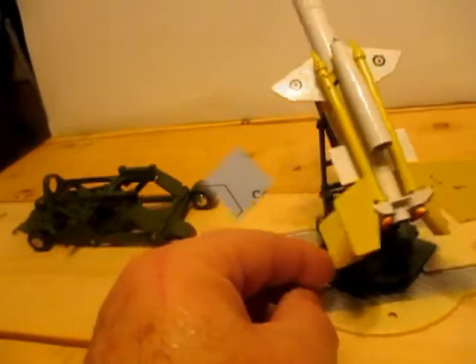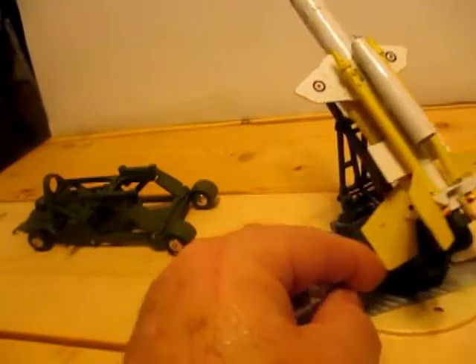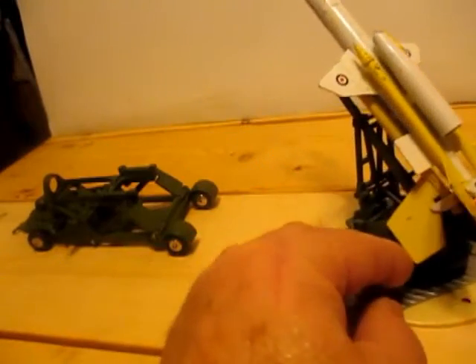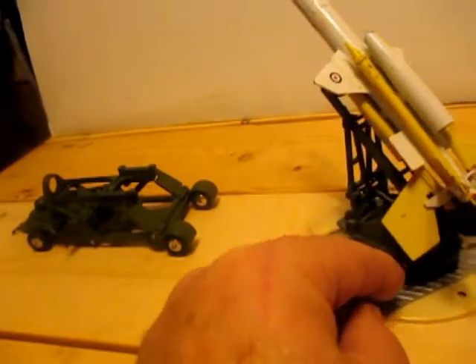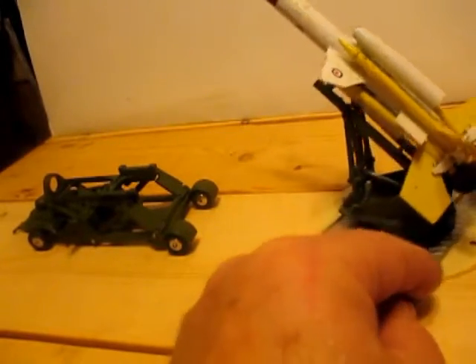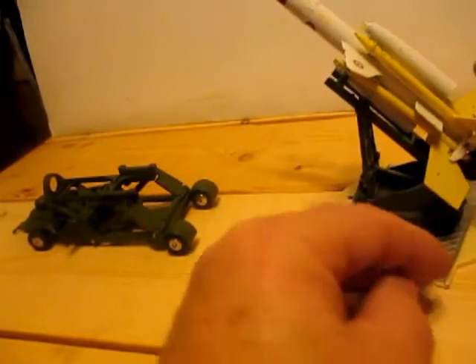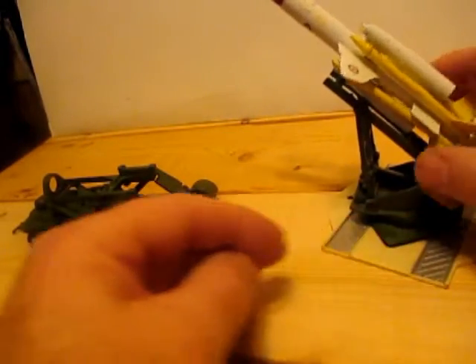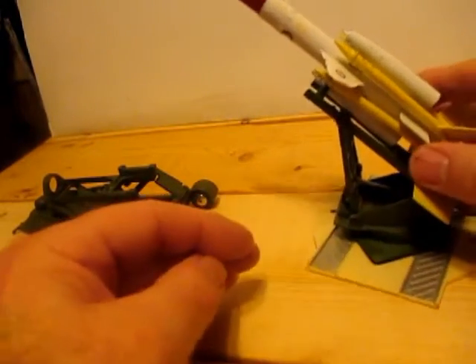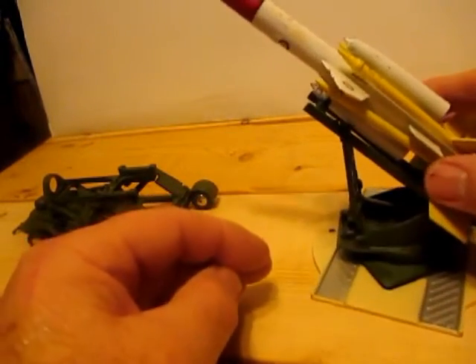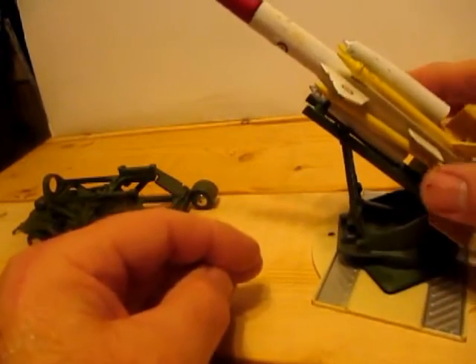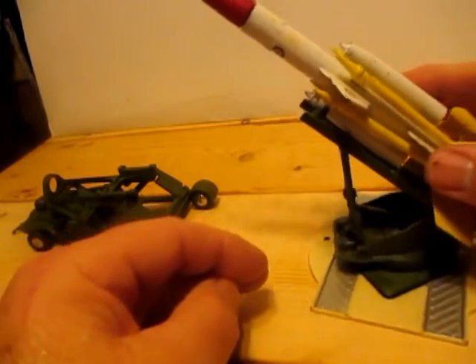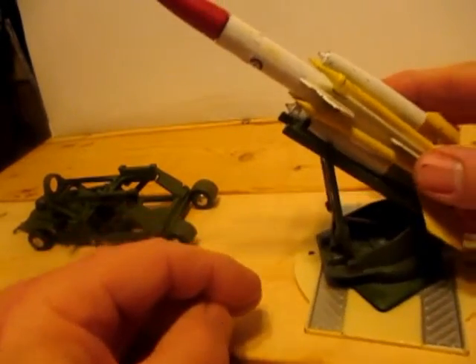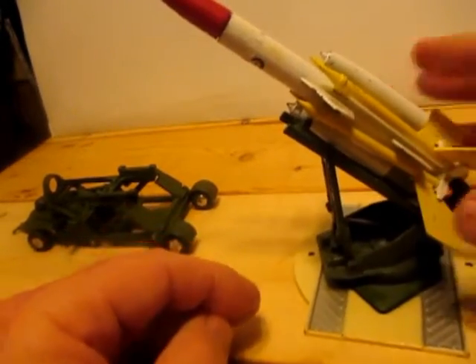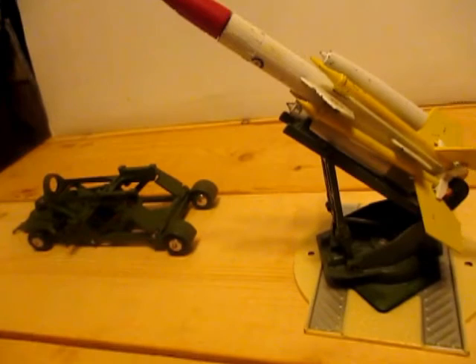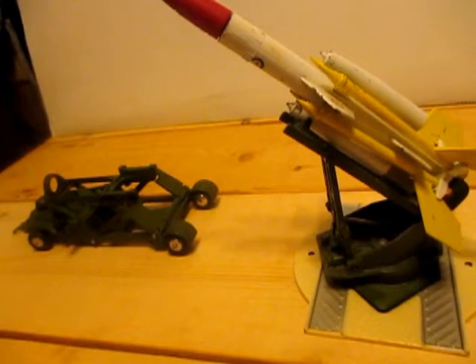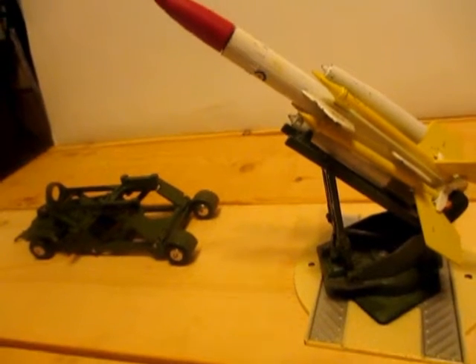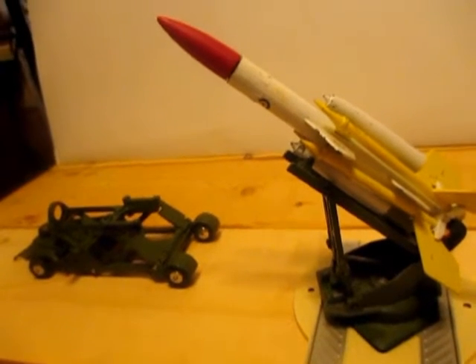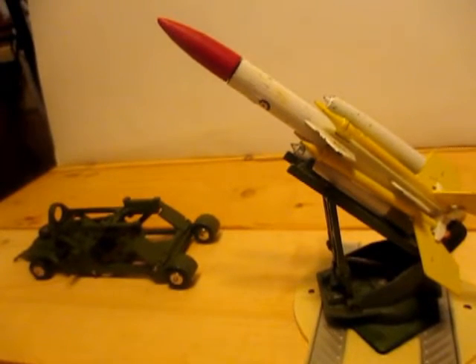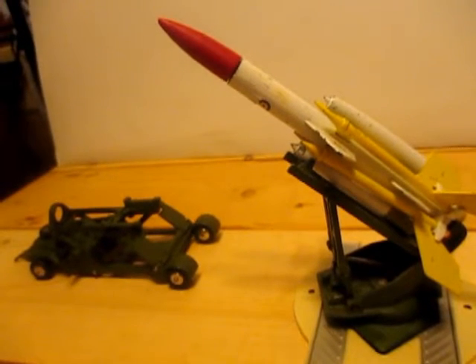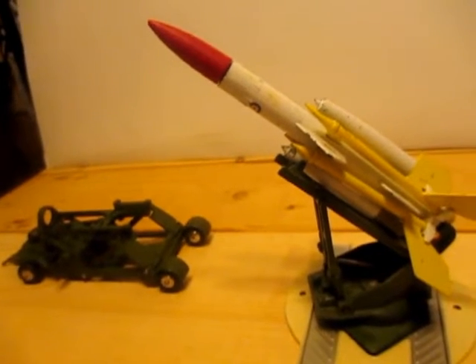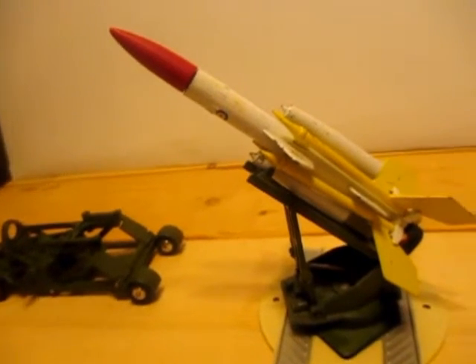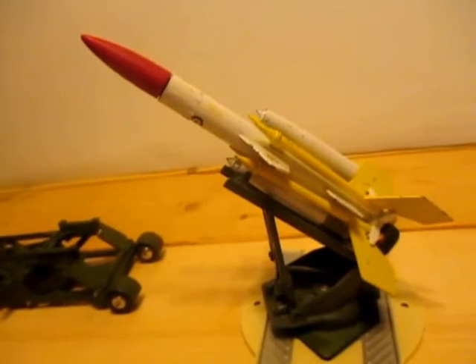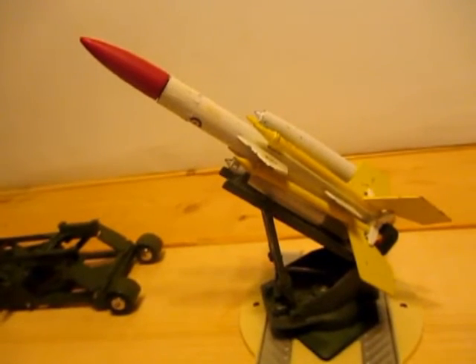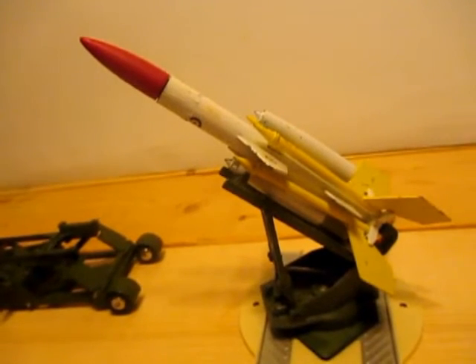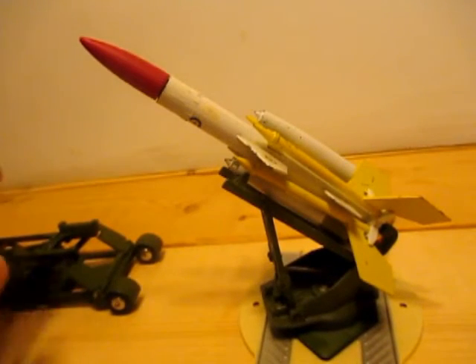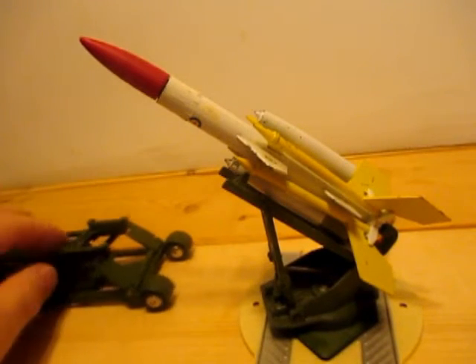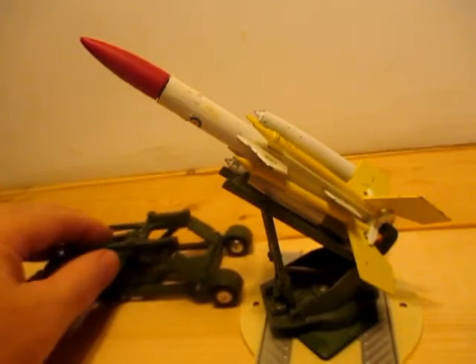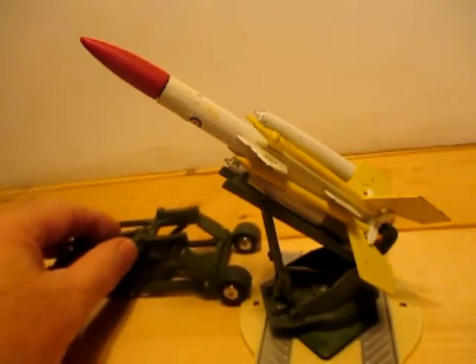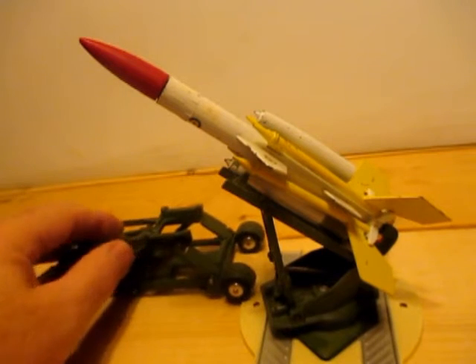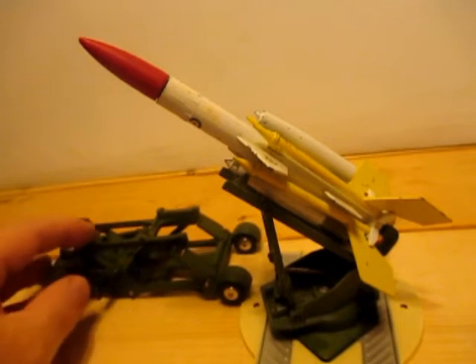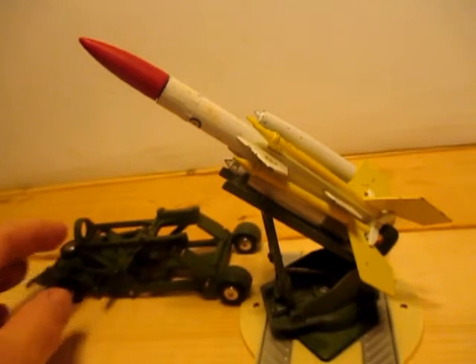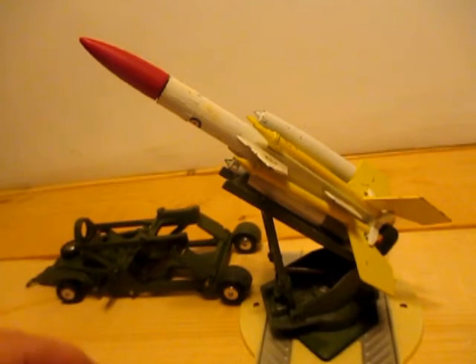There we go — there's the Bloodhound on the launching ramp. There's the trolley to haul it.